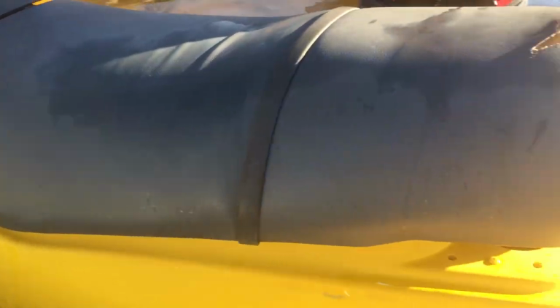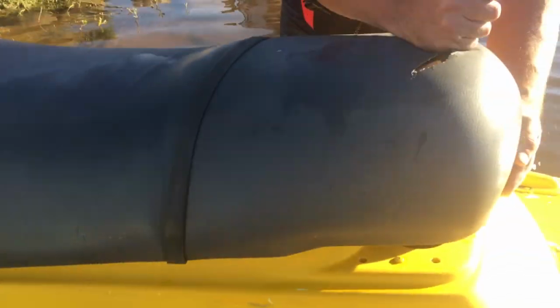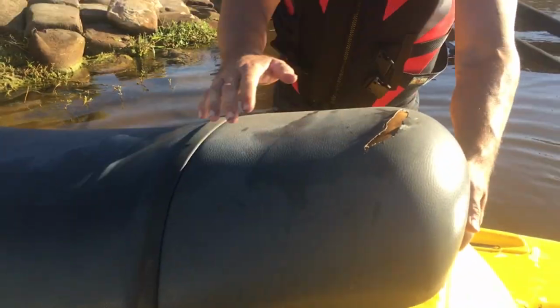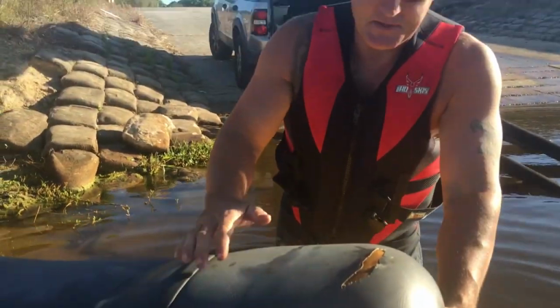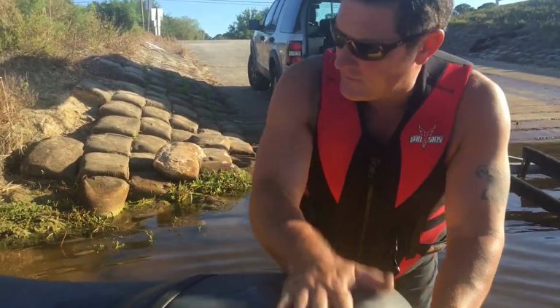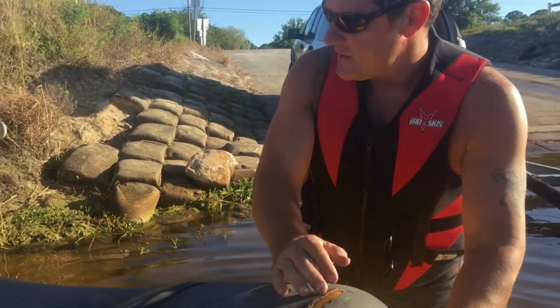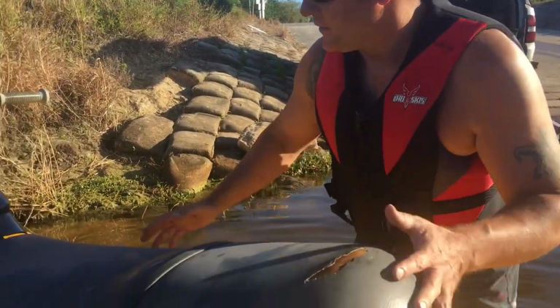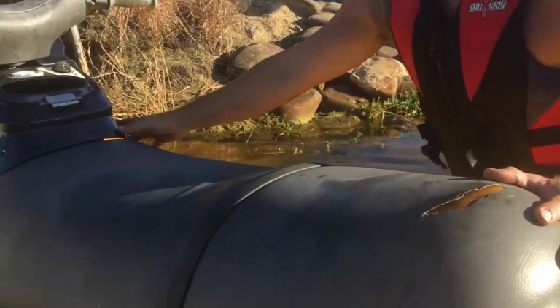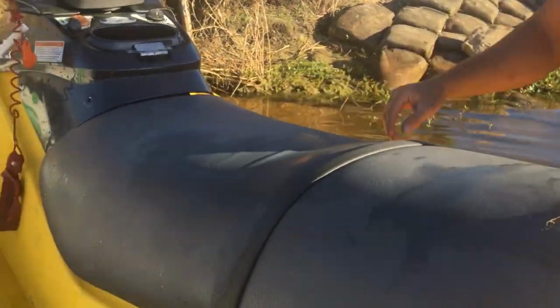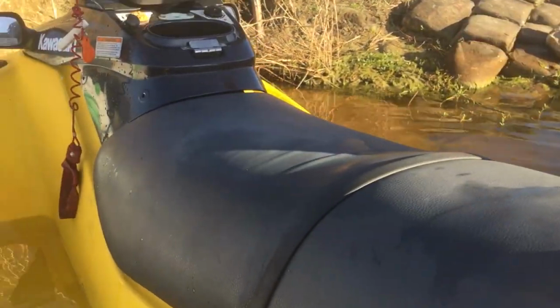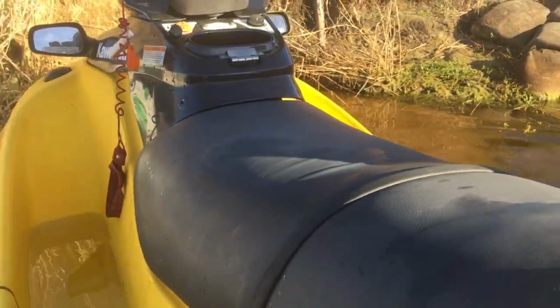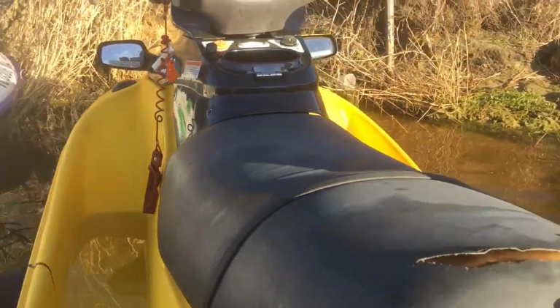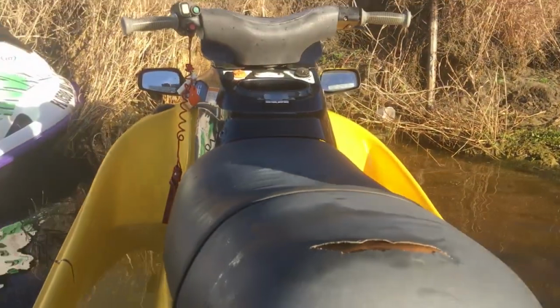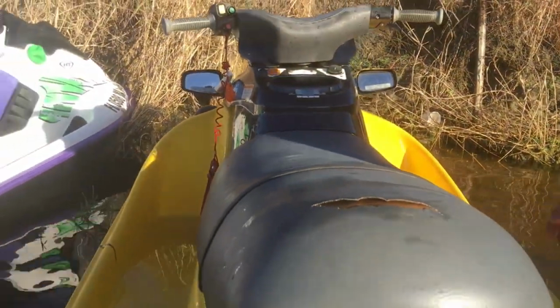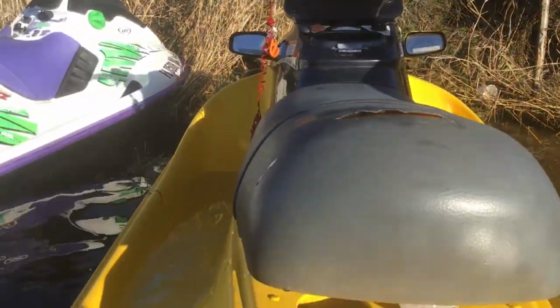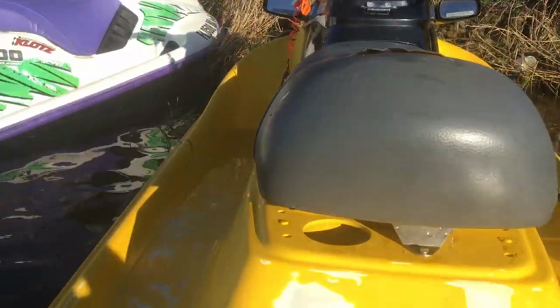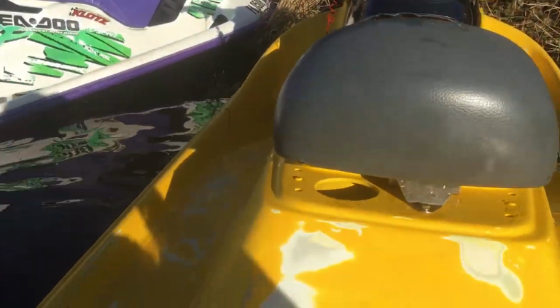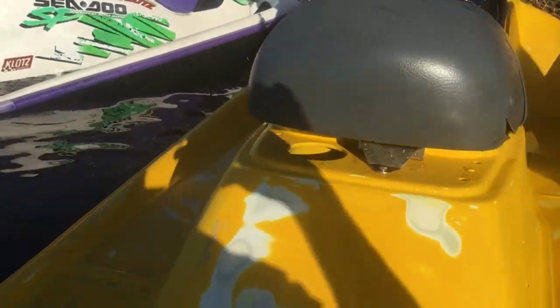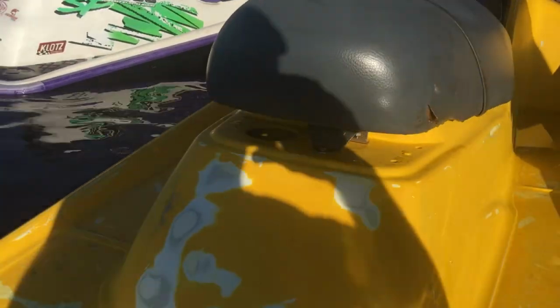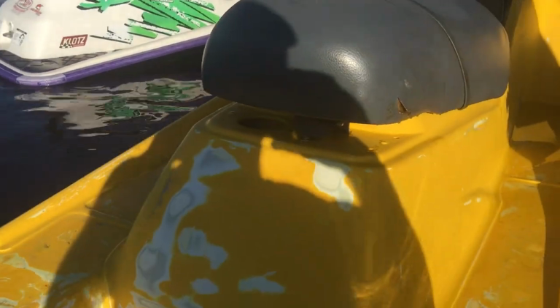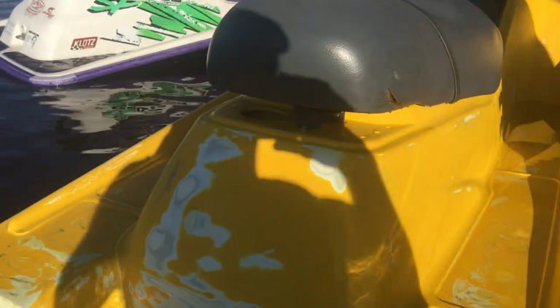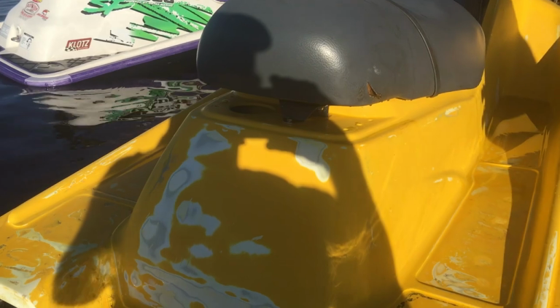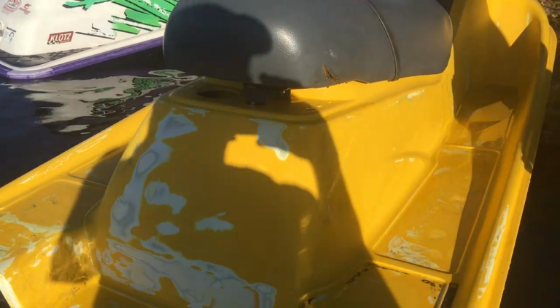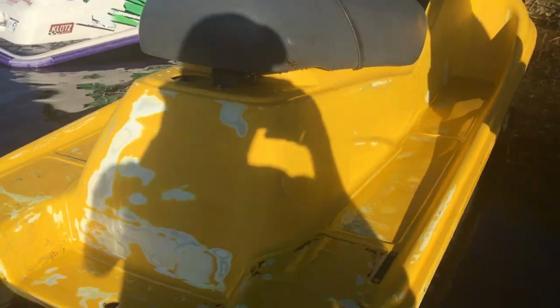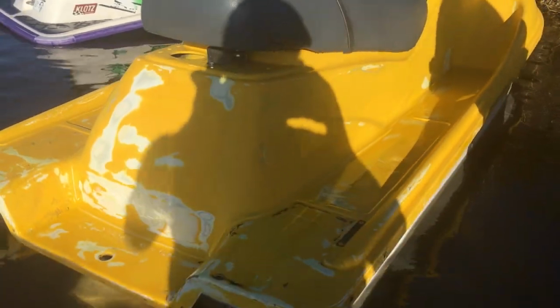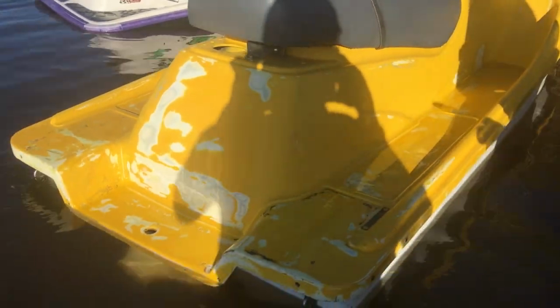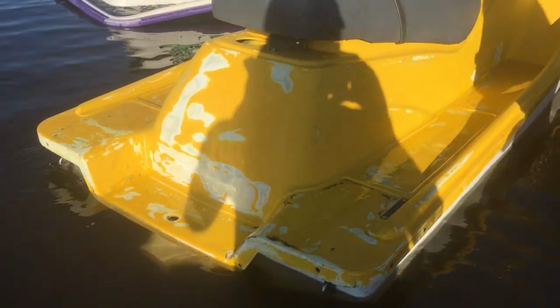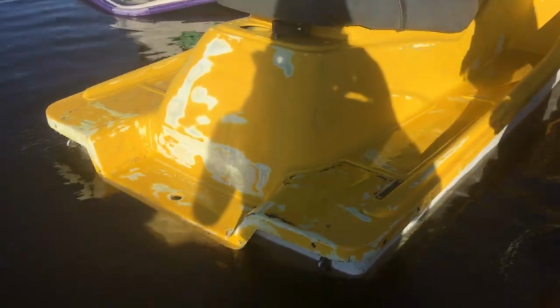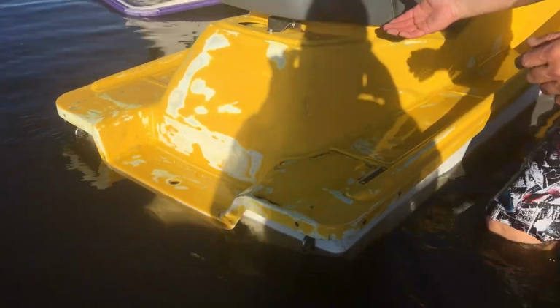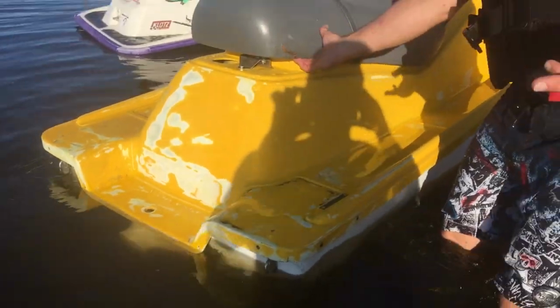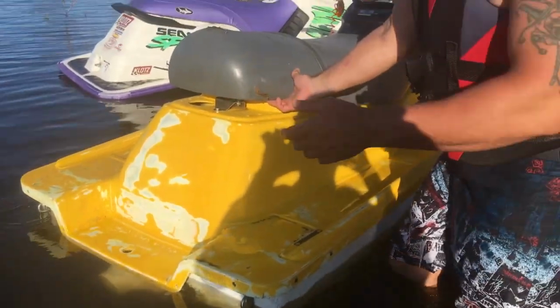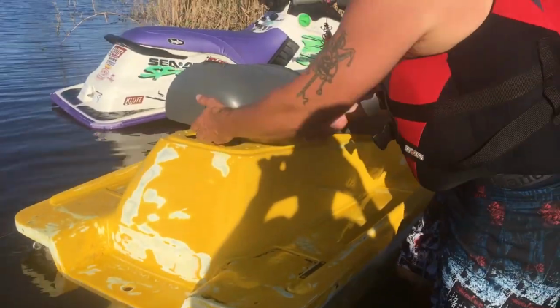This is a '98 Kawasaki ZXi 1100. When this ski's done, everything on it will be freshened up — it's gonna have new paint, new seat cover, new pad, handlebar cover. You're going for pretty and OEM, not pieced together. Completely stock.